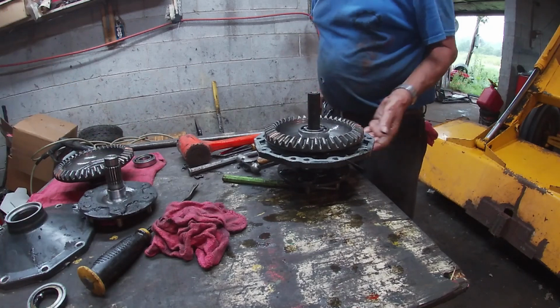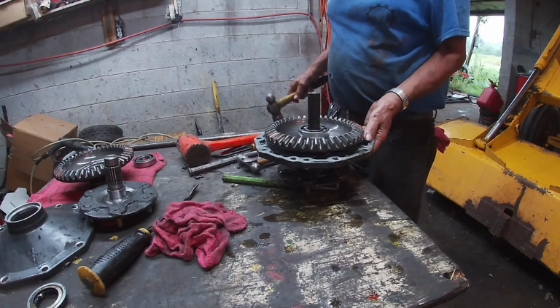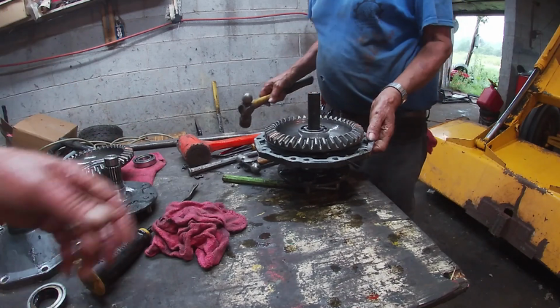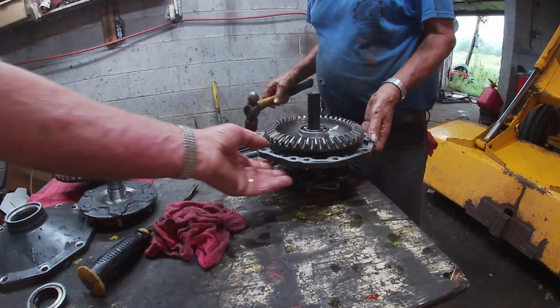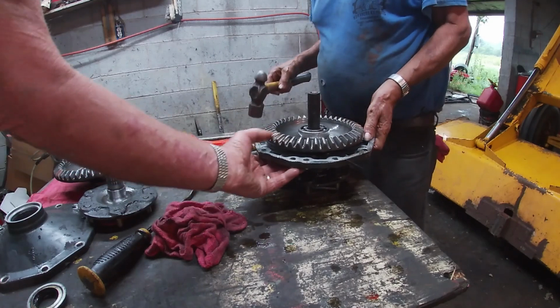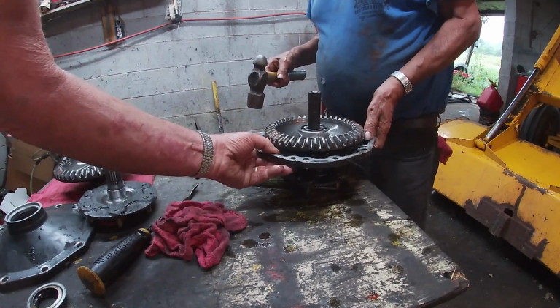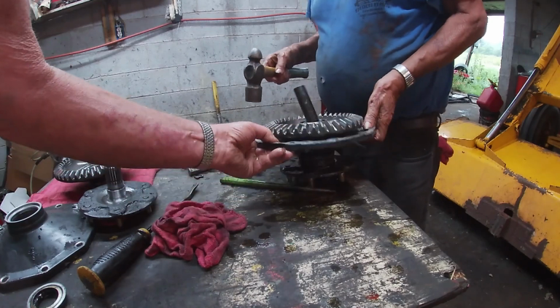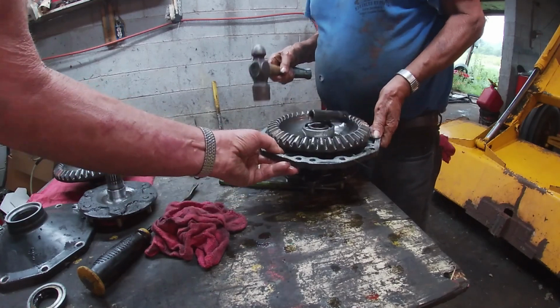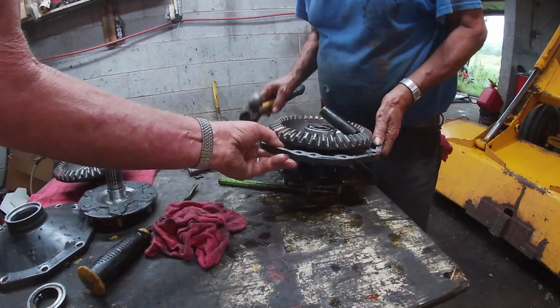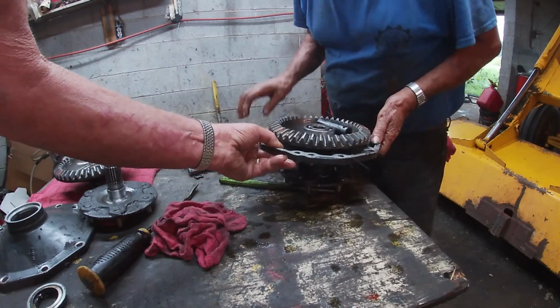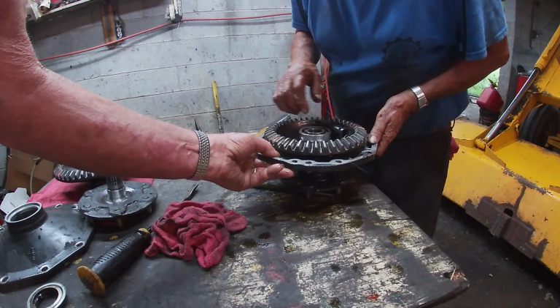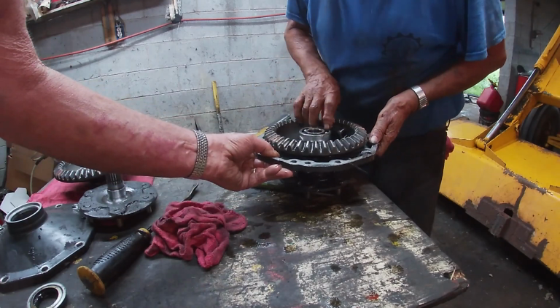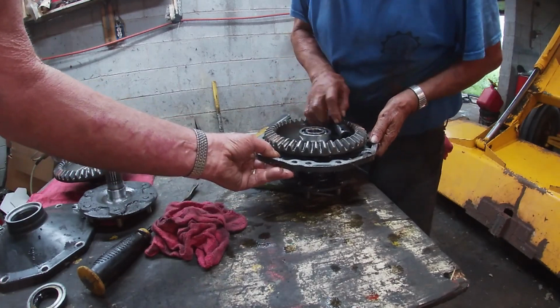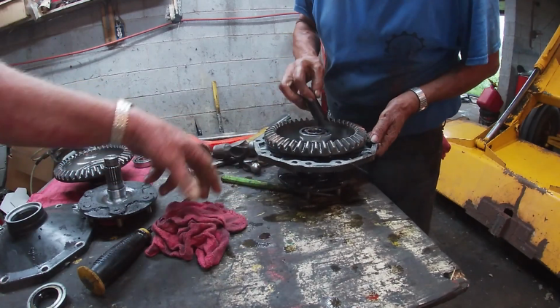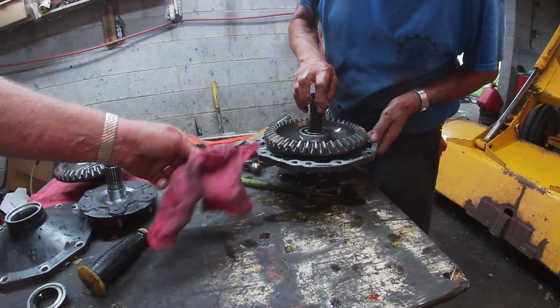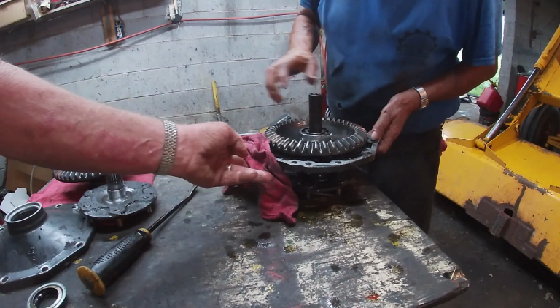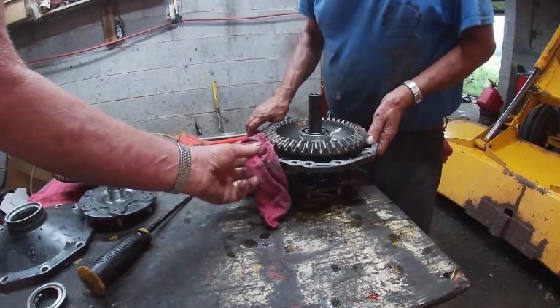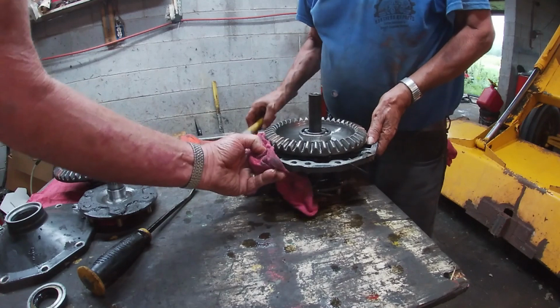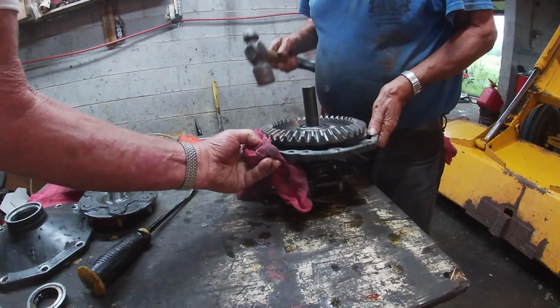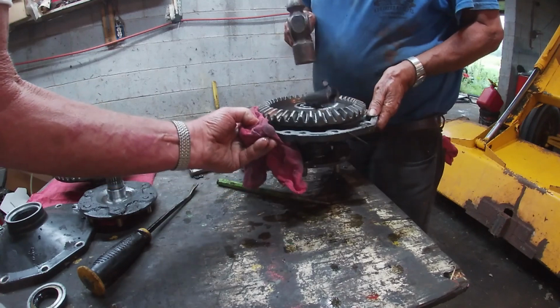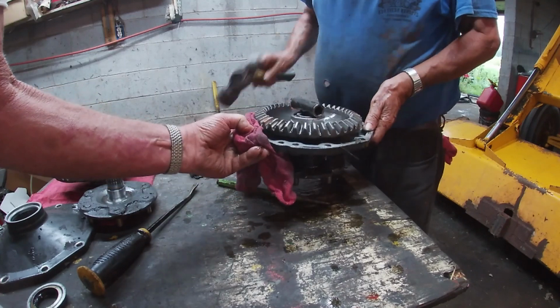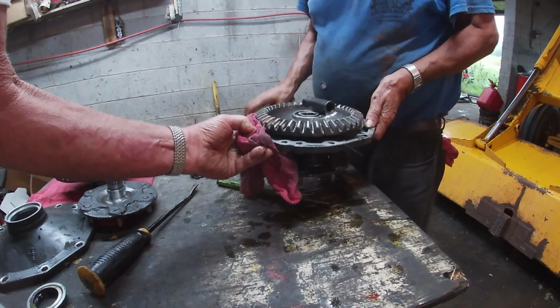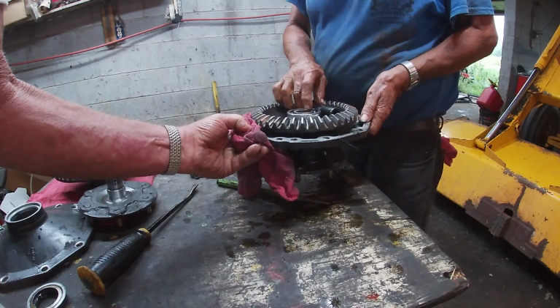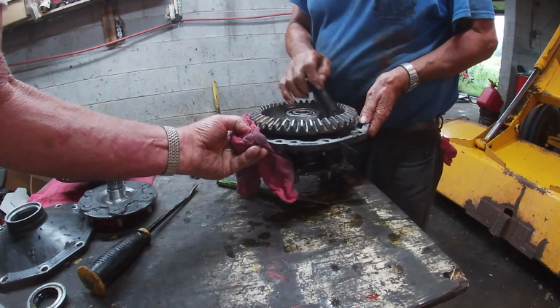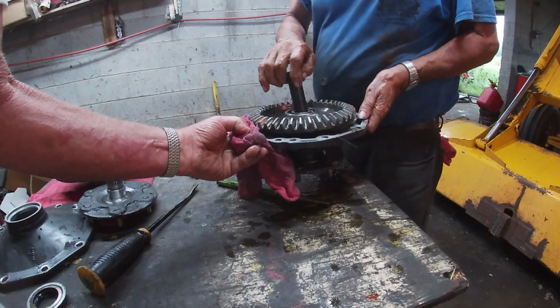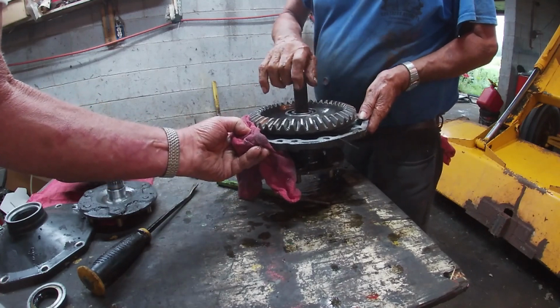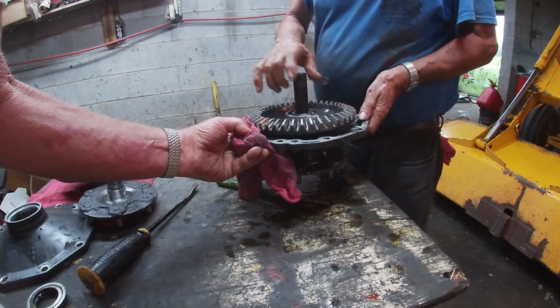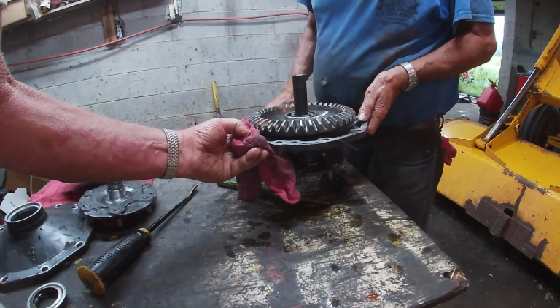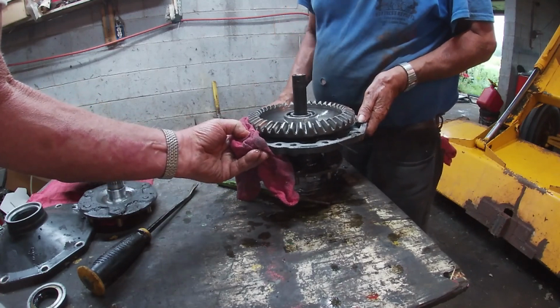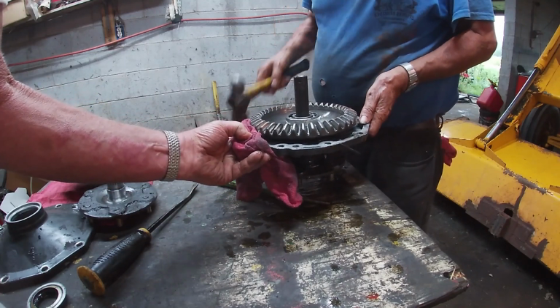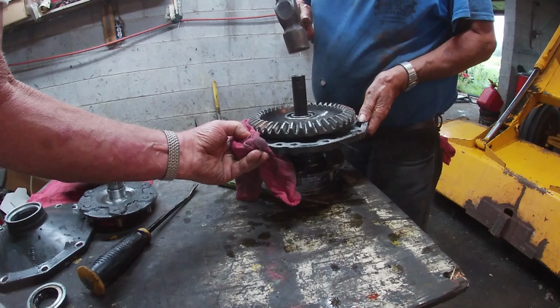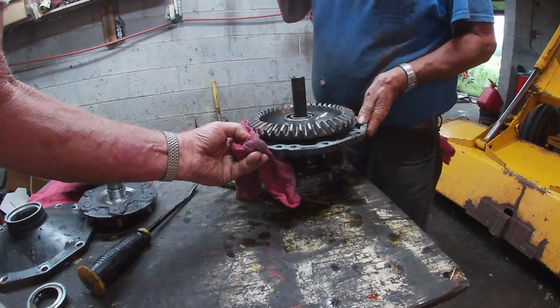Pull it up on that side, get your finger where you're going to get pinched. That's not going to work either because there's a snap ring in there.